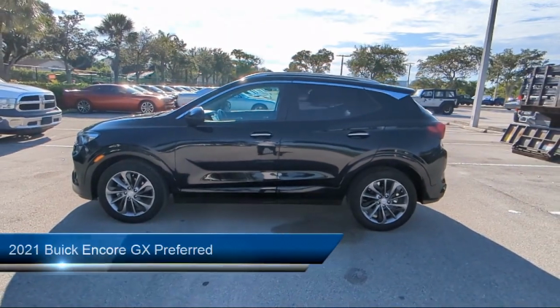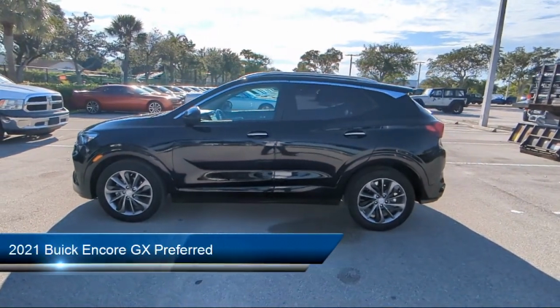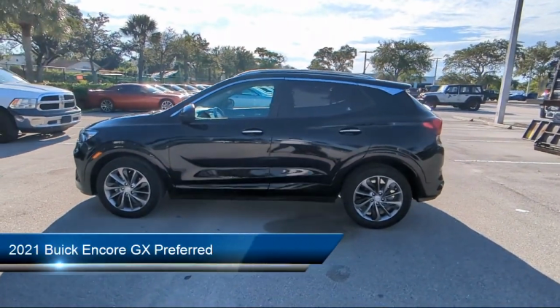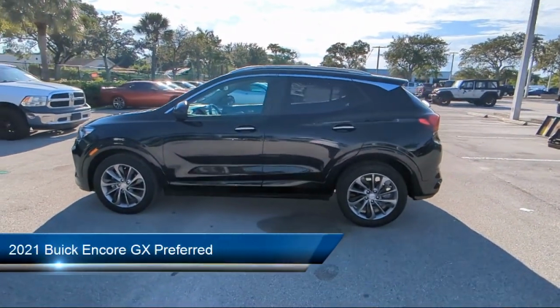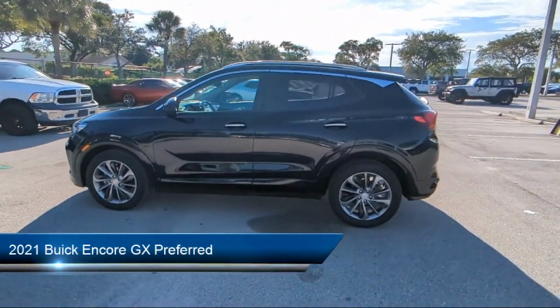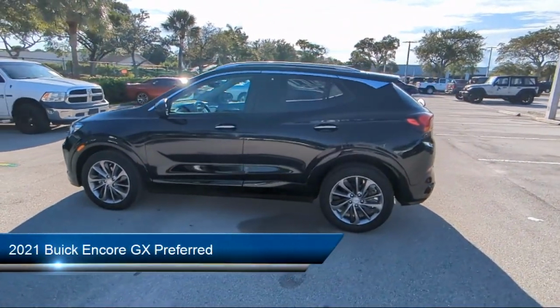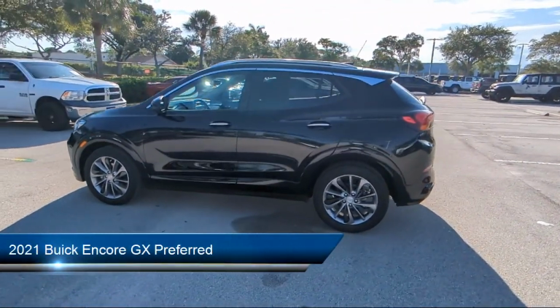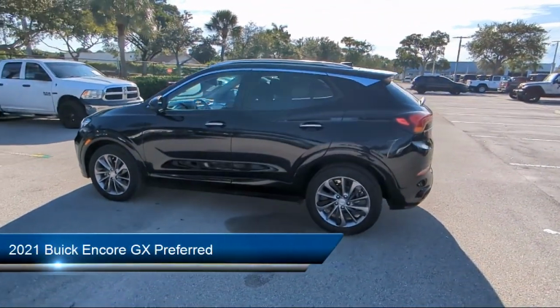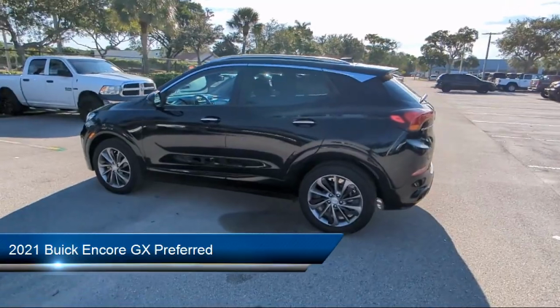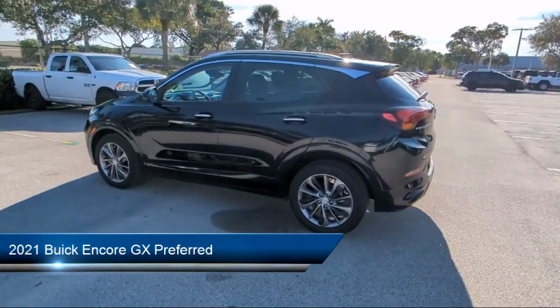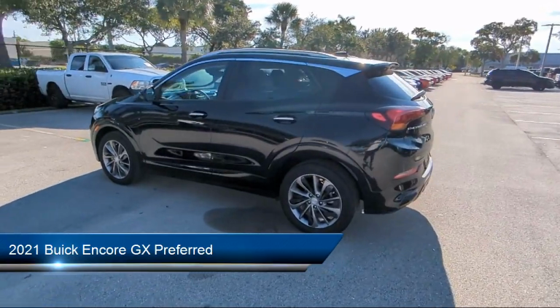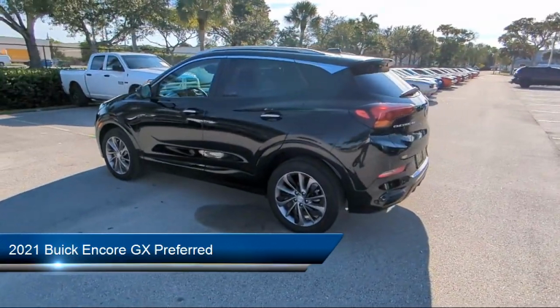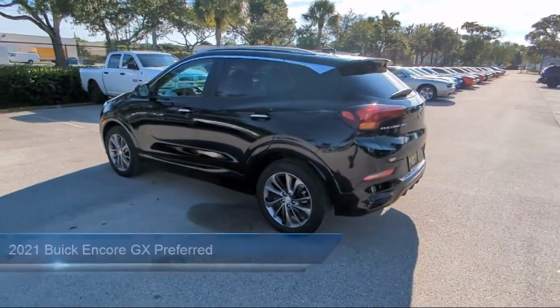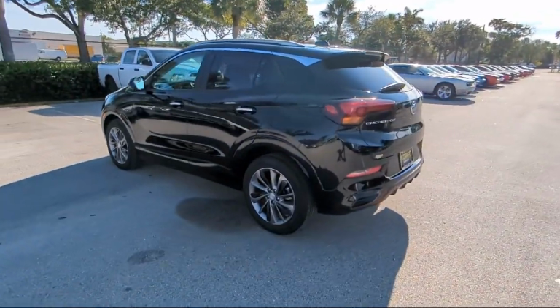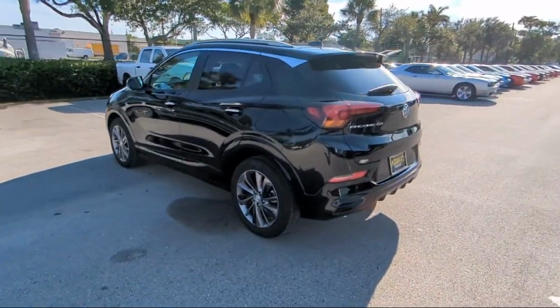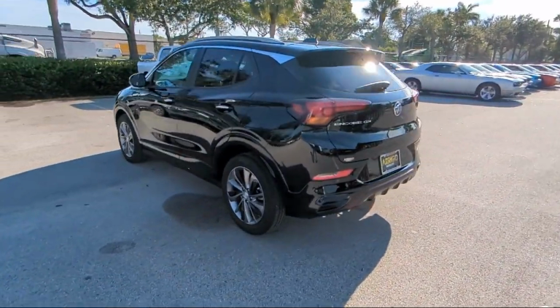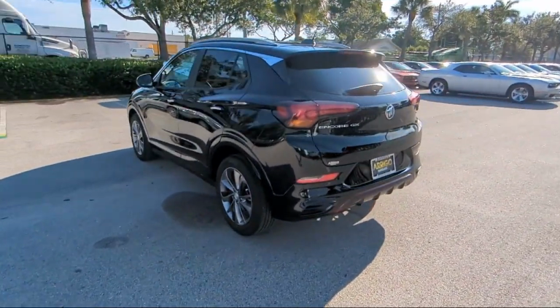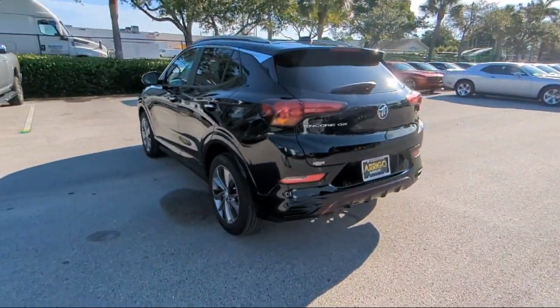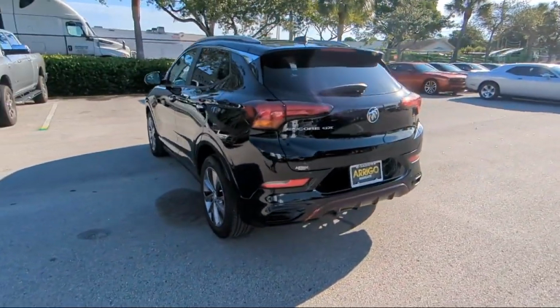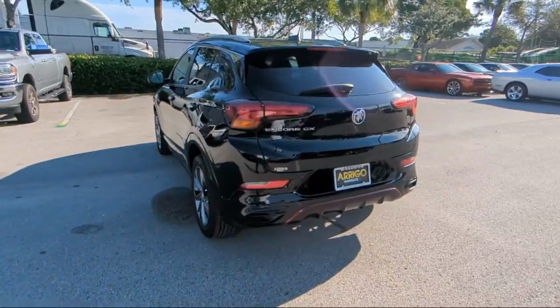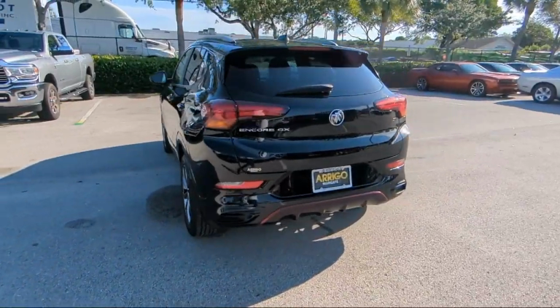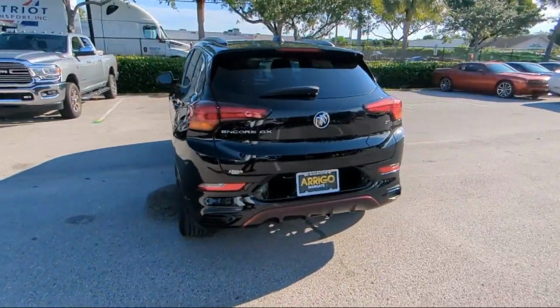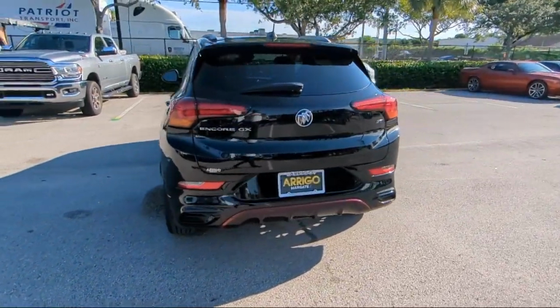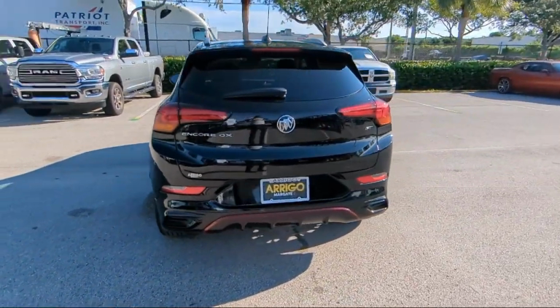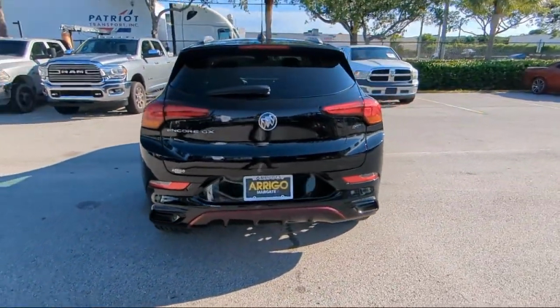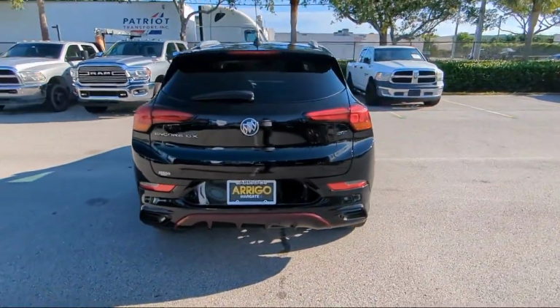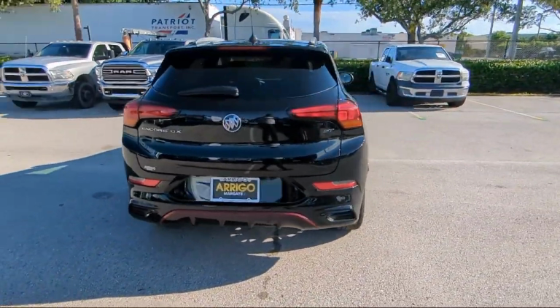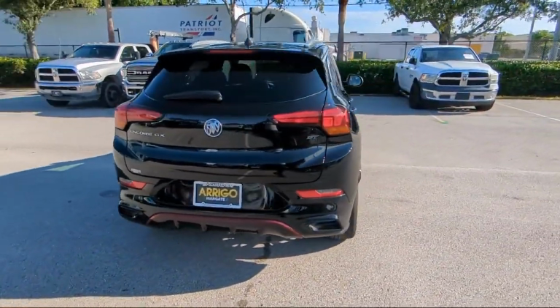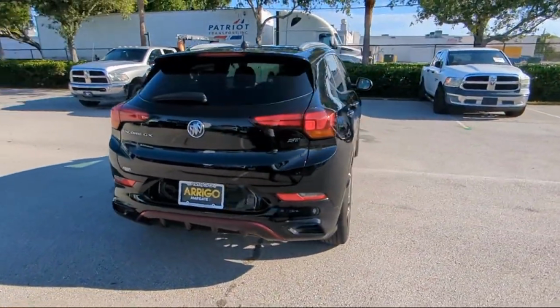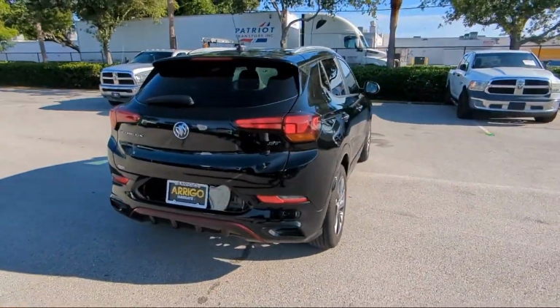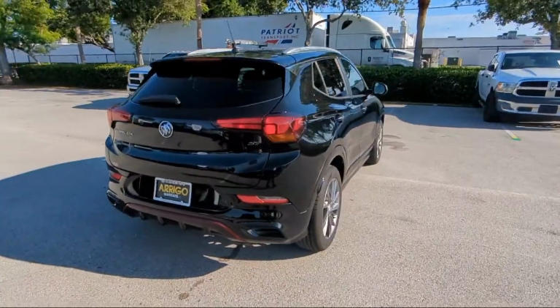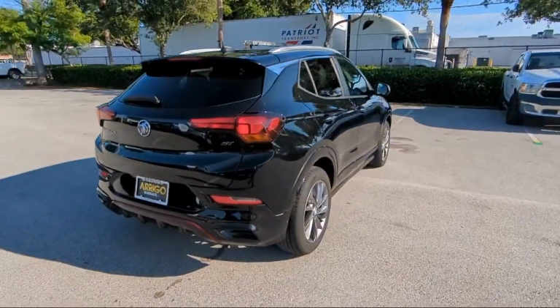It comes equipped with Preferred Equipment Group 1SB, 2-way Power Driver Lumbar Control, 6-way Manual Driver Seat Adjuster, Ride and Handling Suspension, Roof Mounted Luggage Rack and Side Rails, and Keyless Entry.